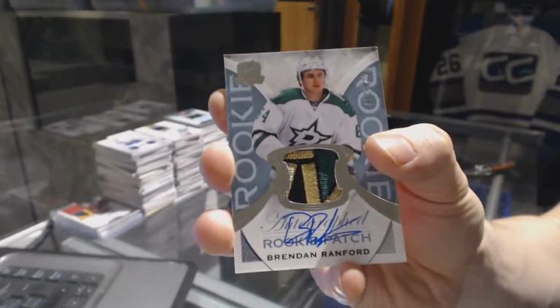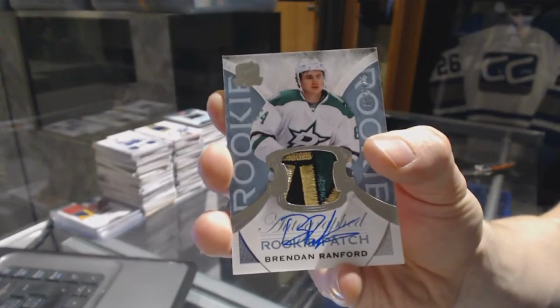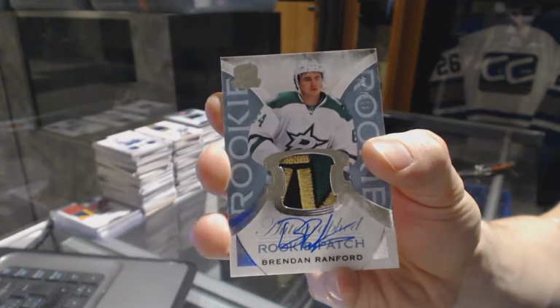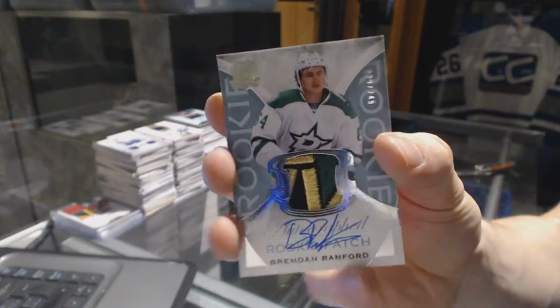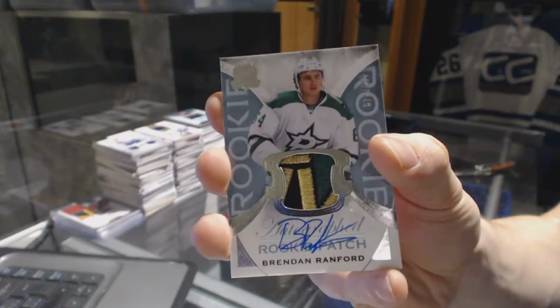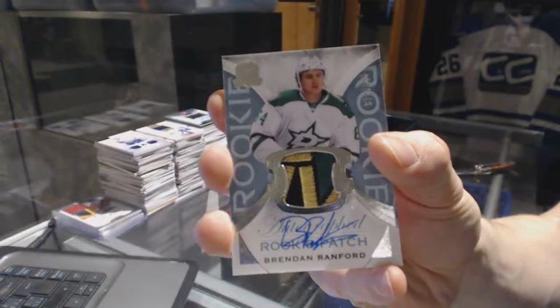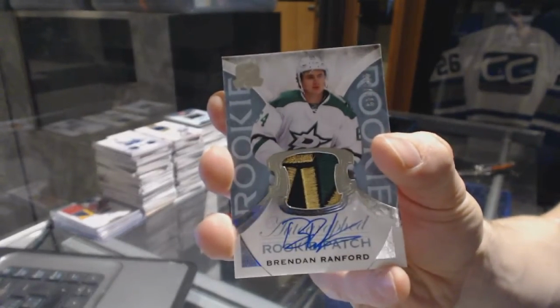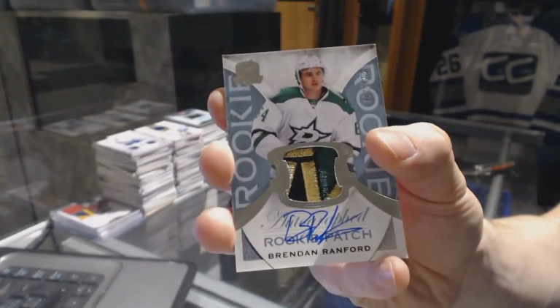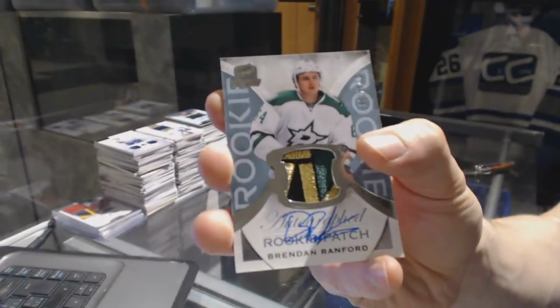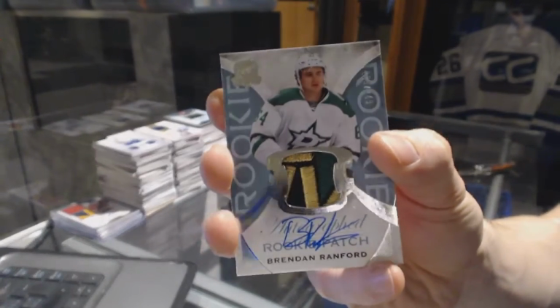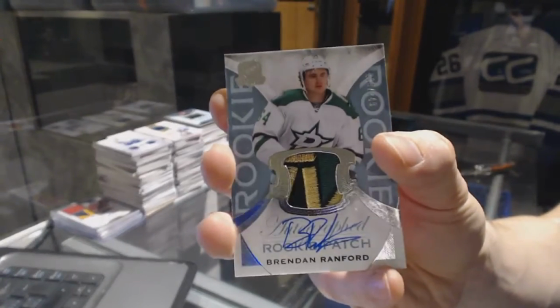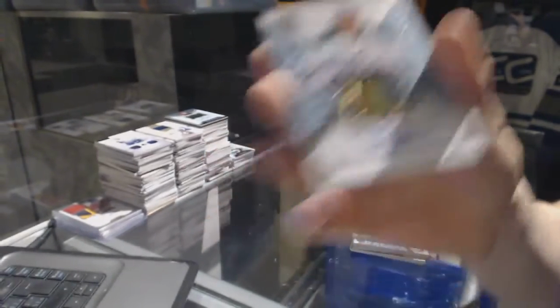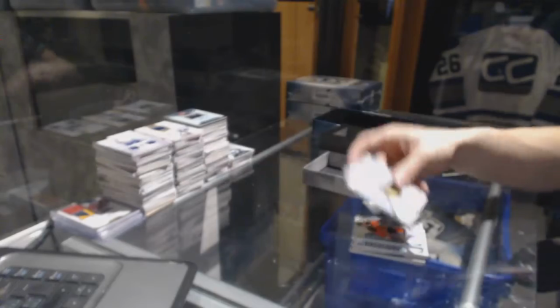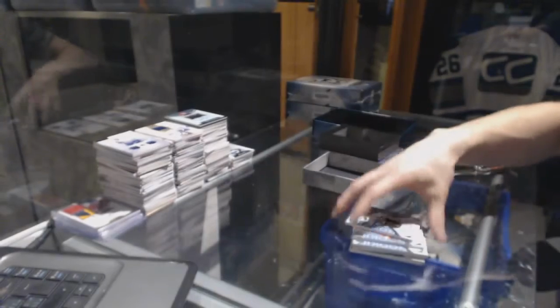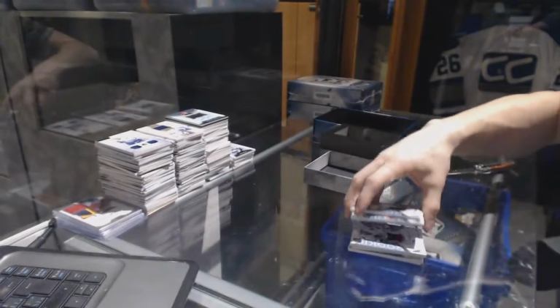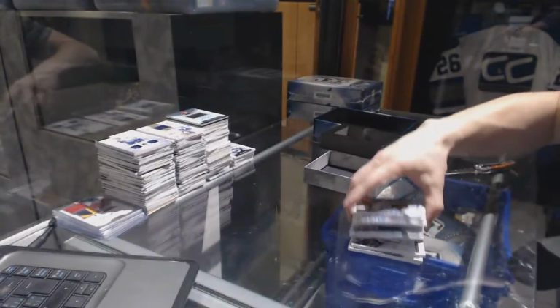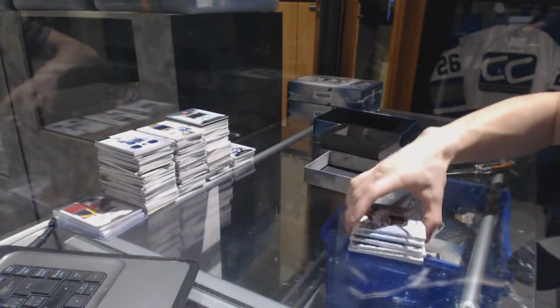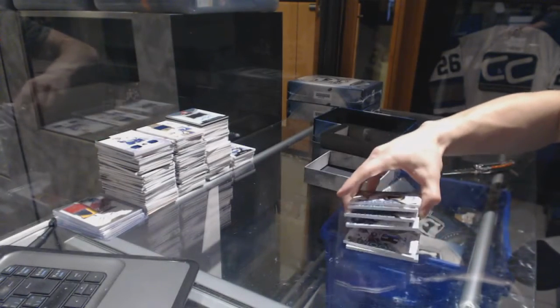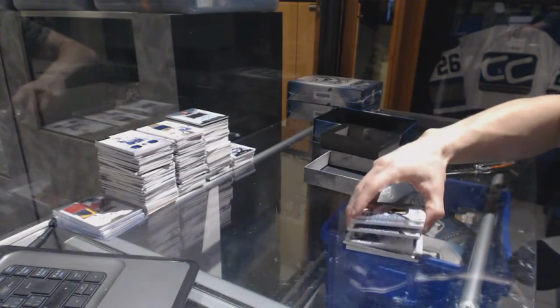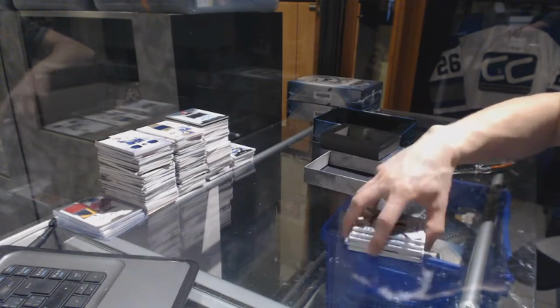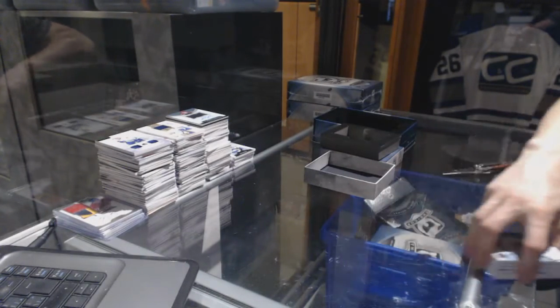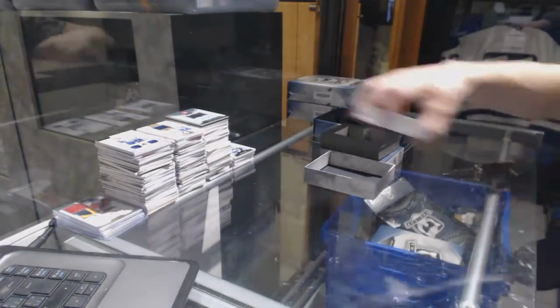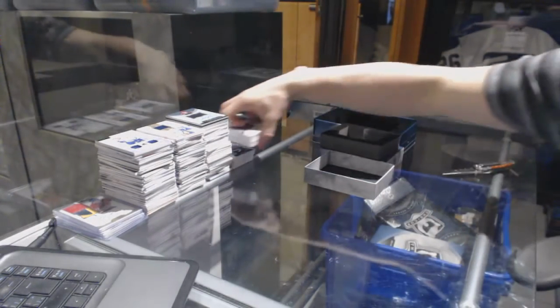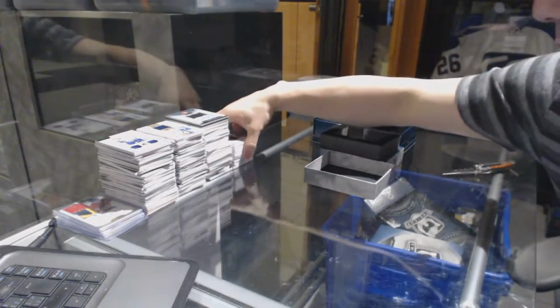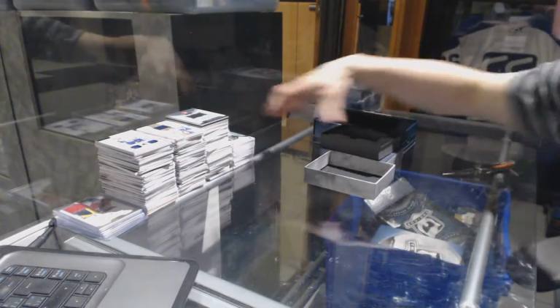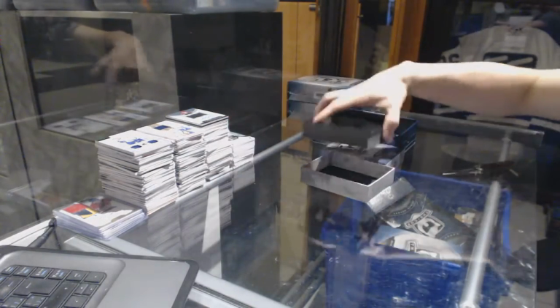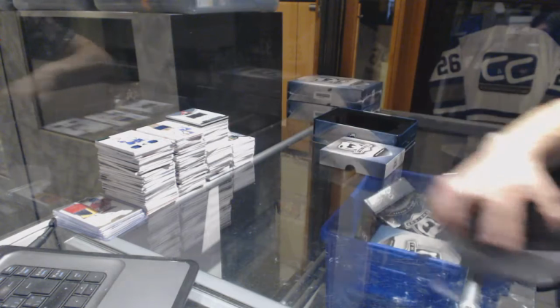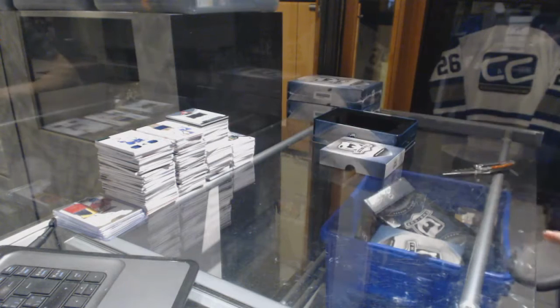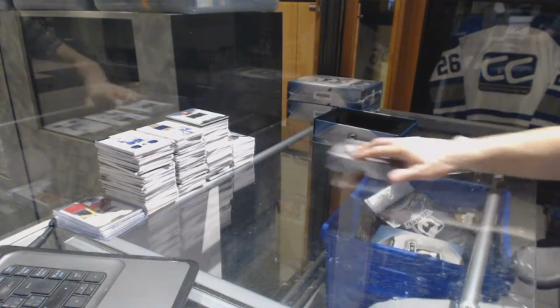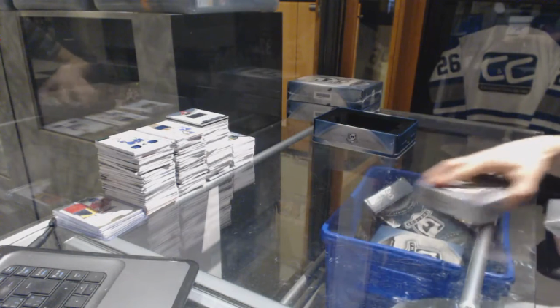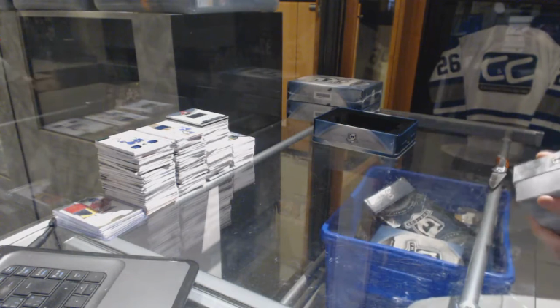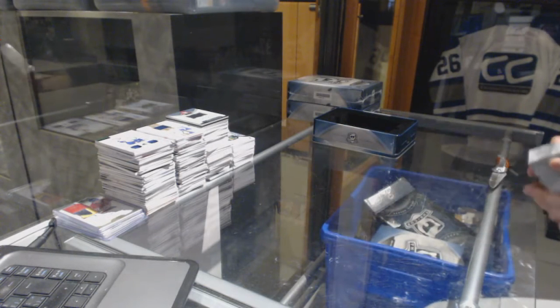If anybody opened that tin, that would have given them a good head start for the set. That was one, two, three, four of the five hits as rookie patch autos. I don't know if I've ever seen that before.